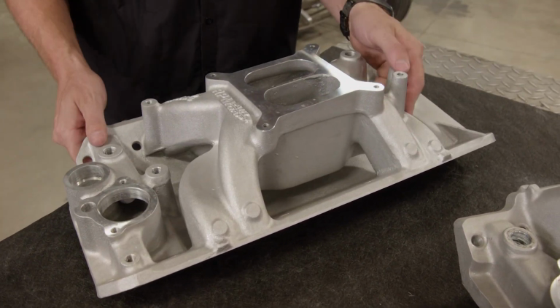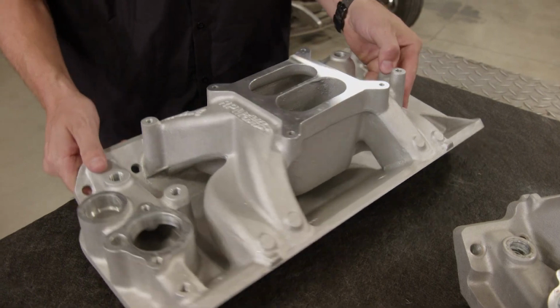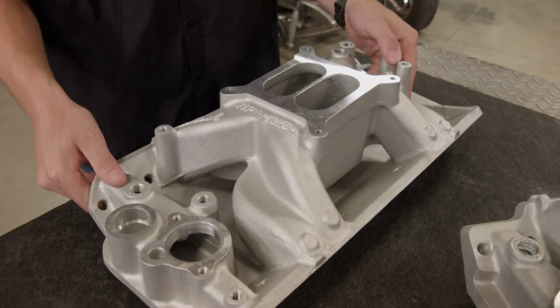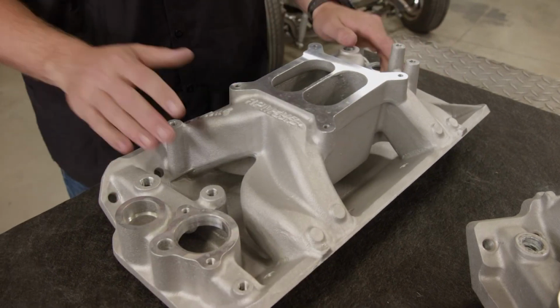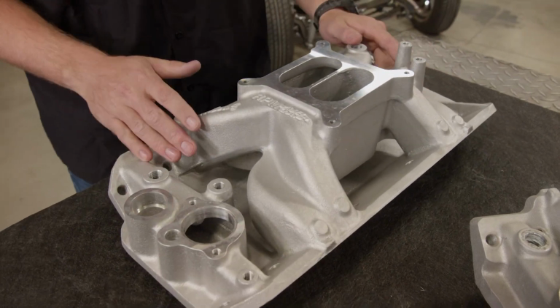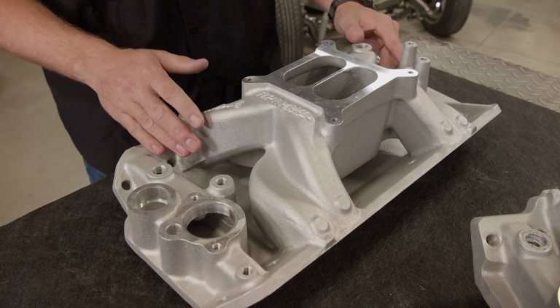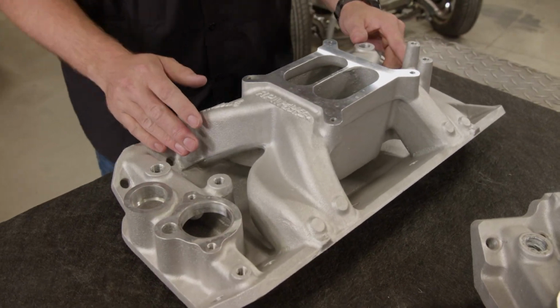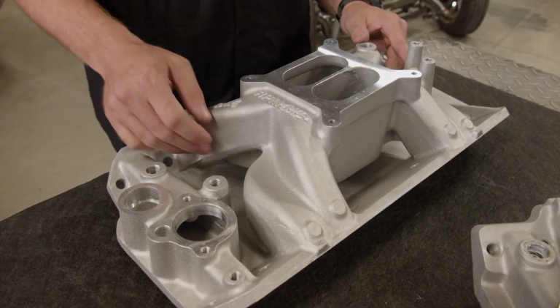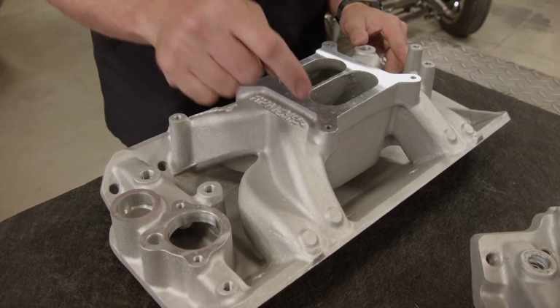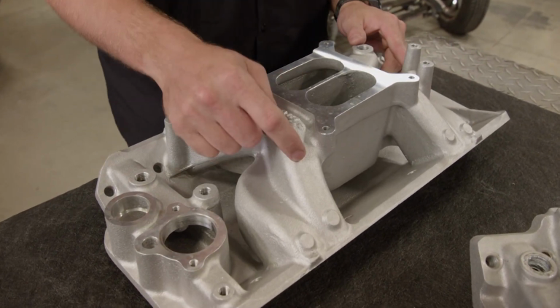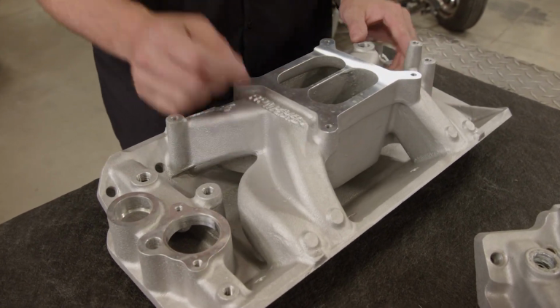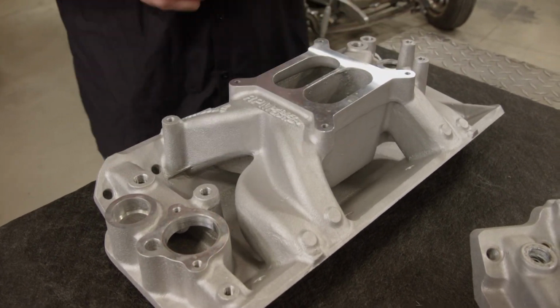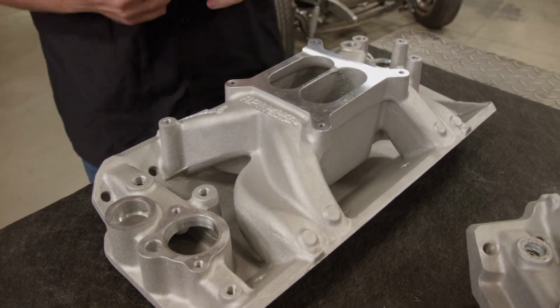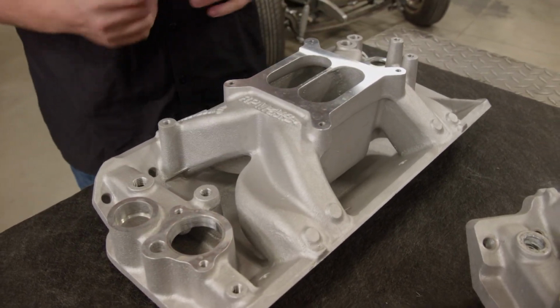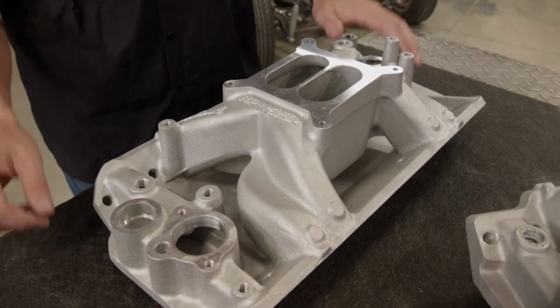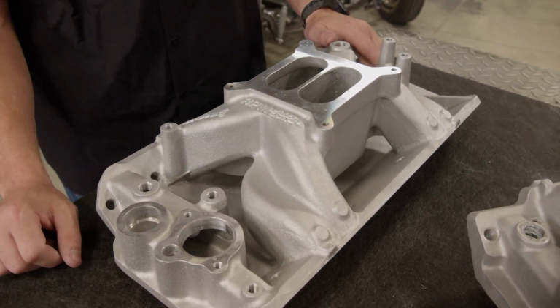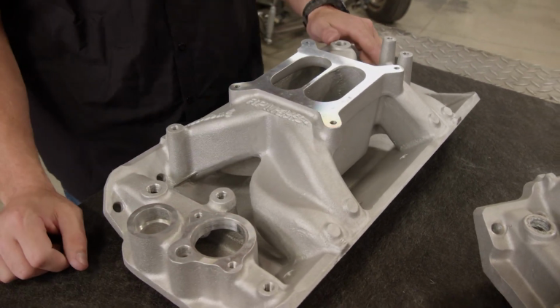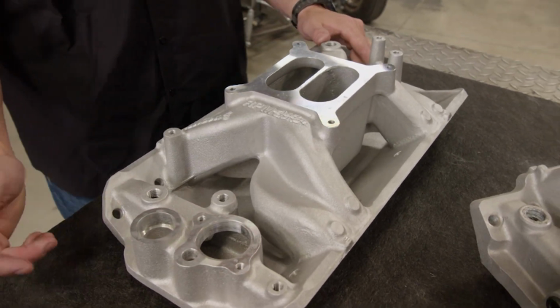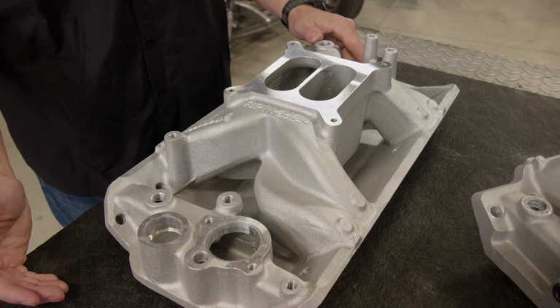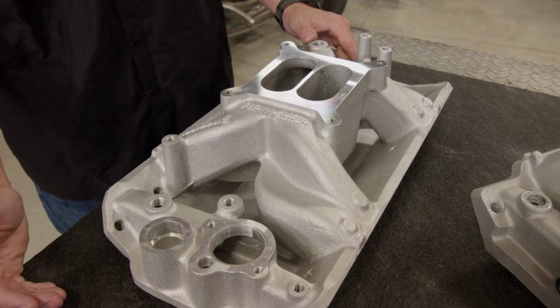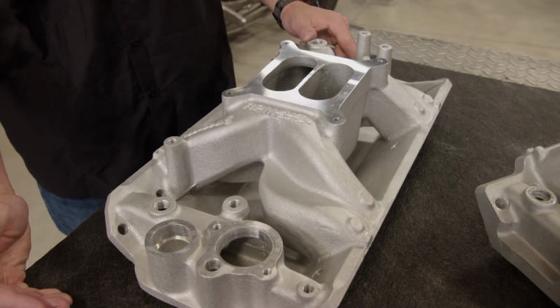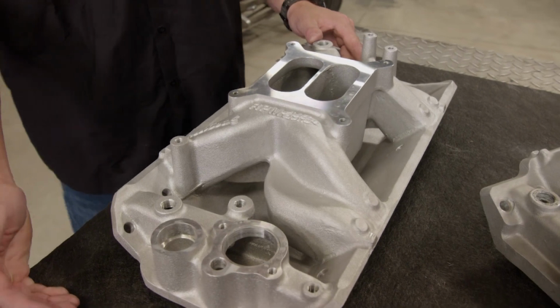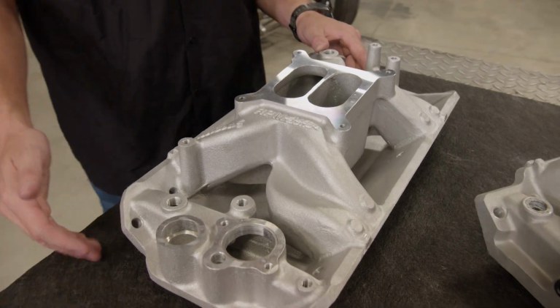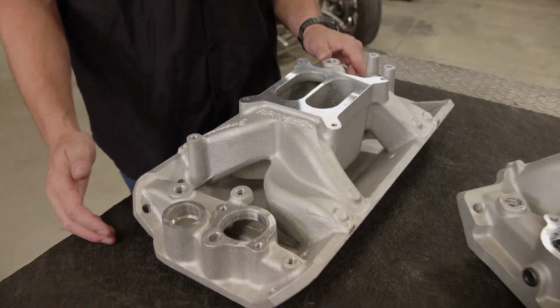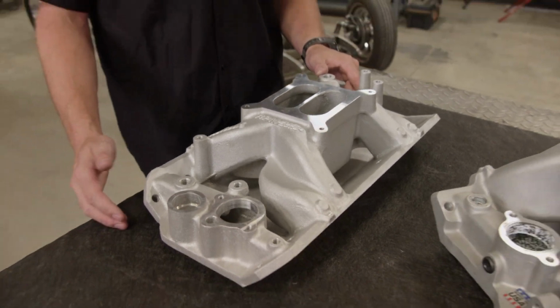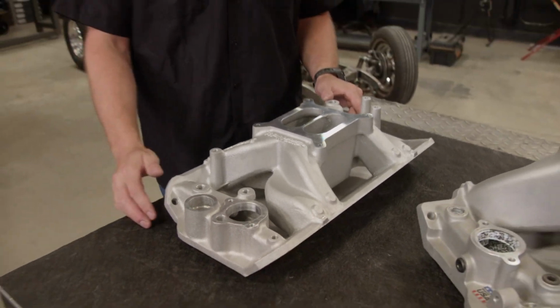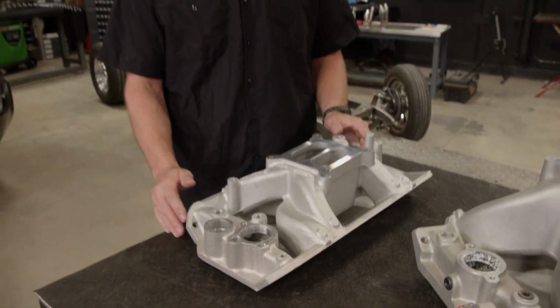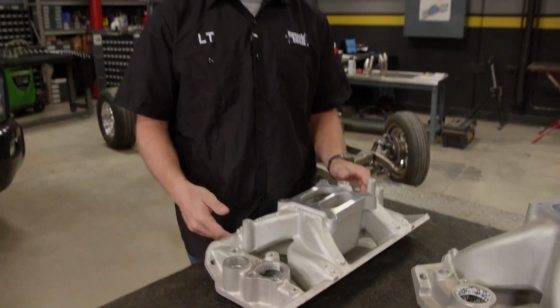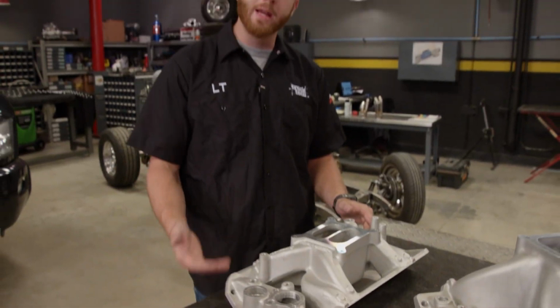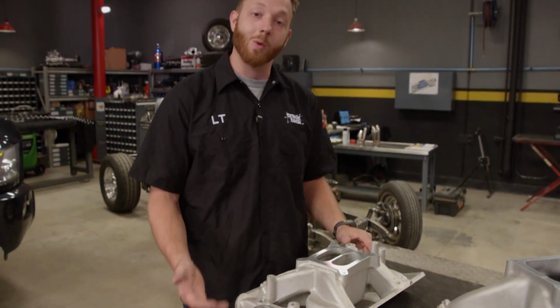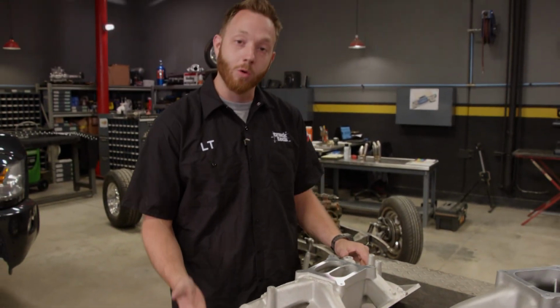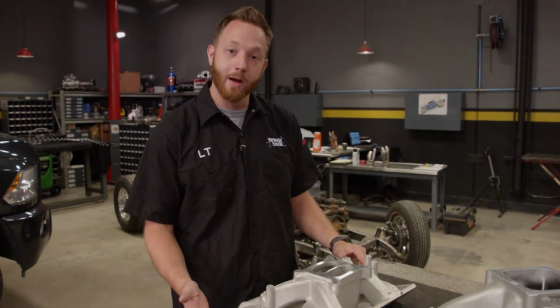This is an RPM Air Gap intake, and the runners have a larger cross-sectional area than a stock manifold, so it can move more air and therefore make more horsepower.